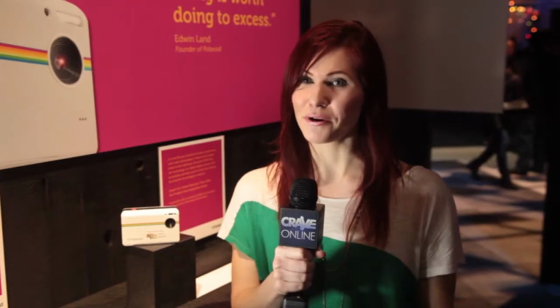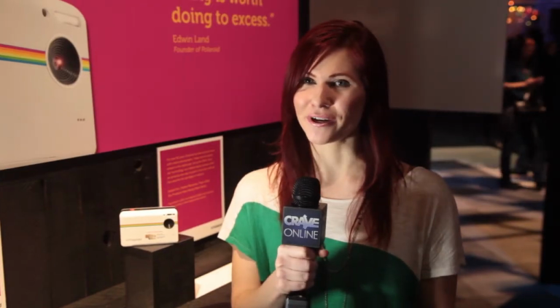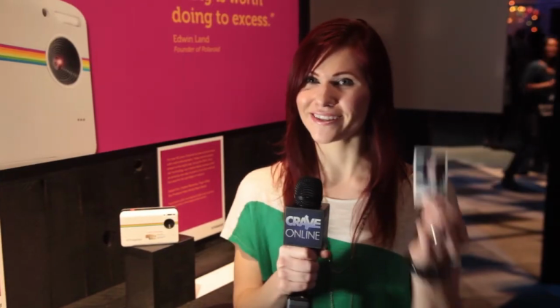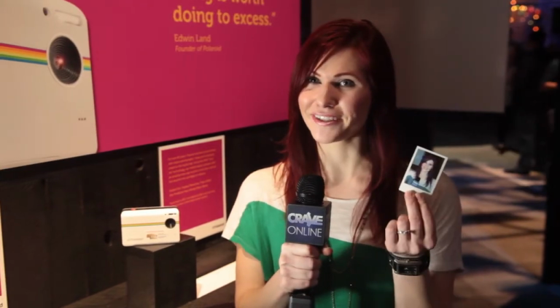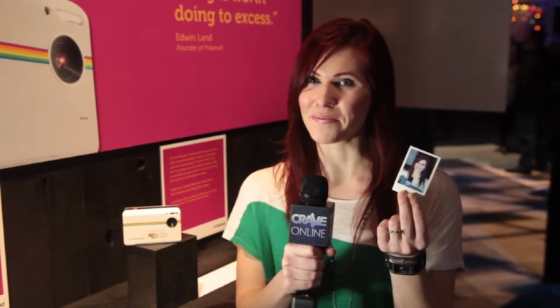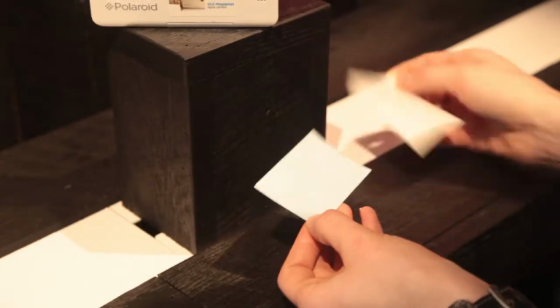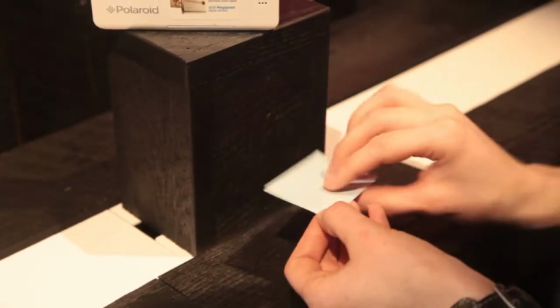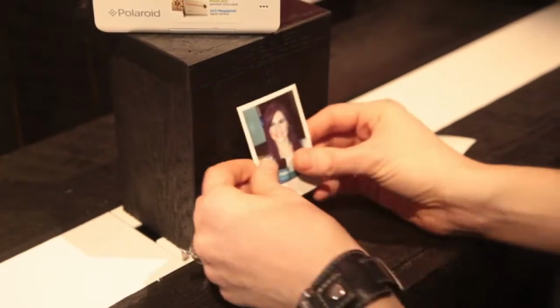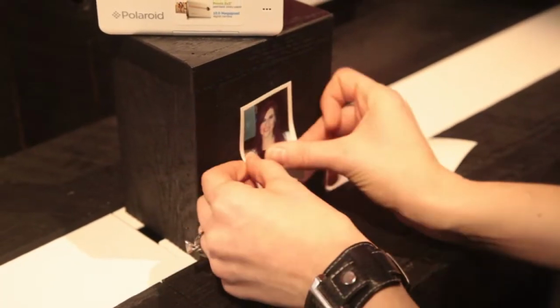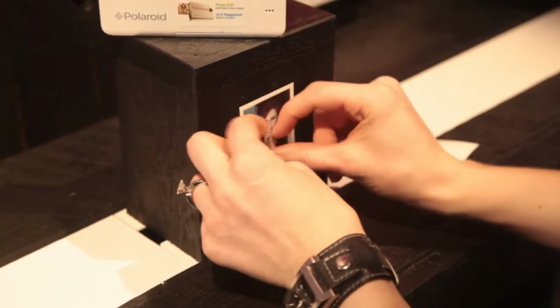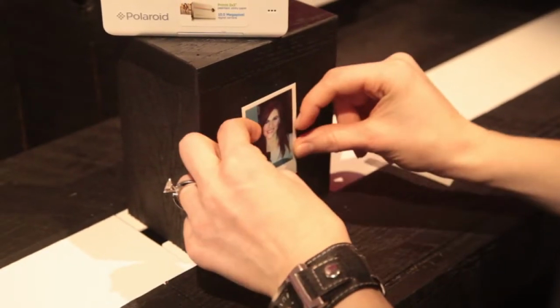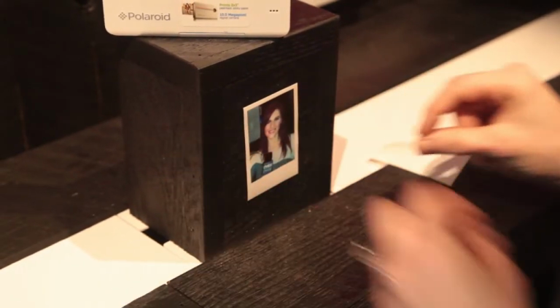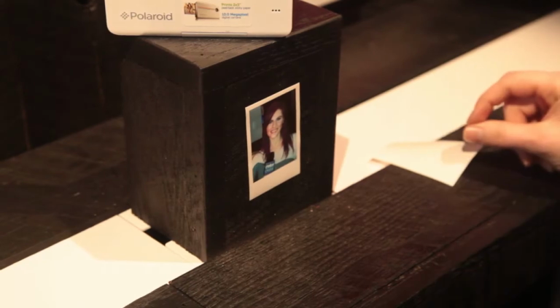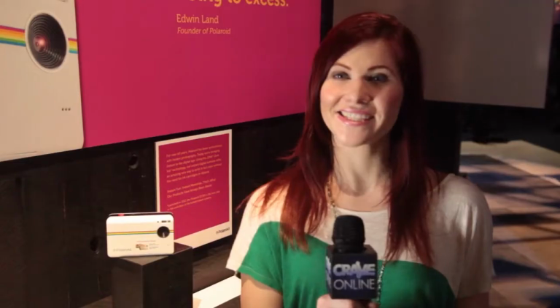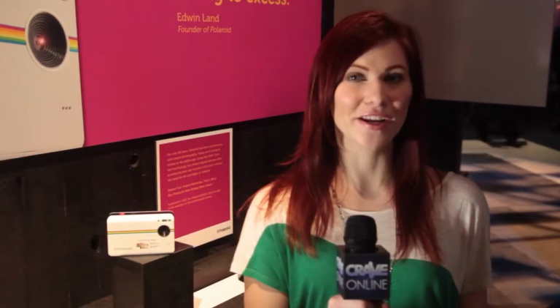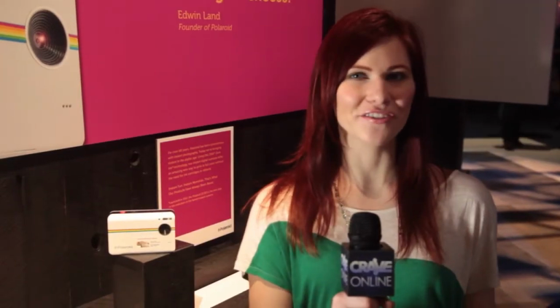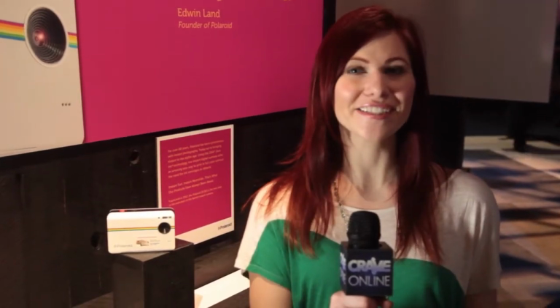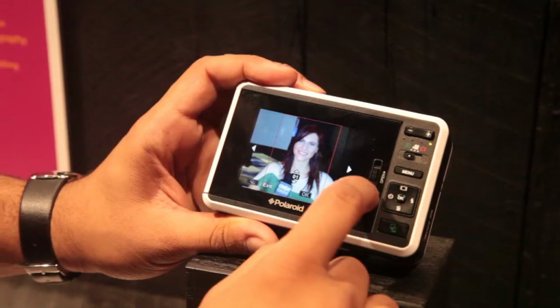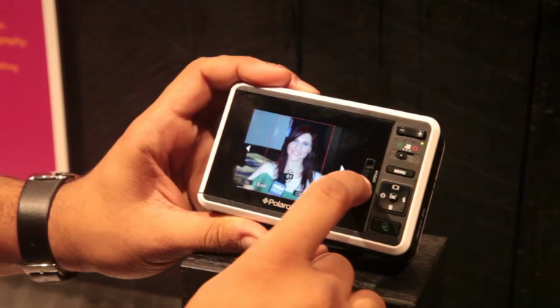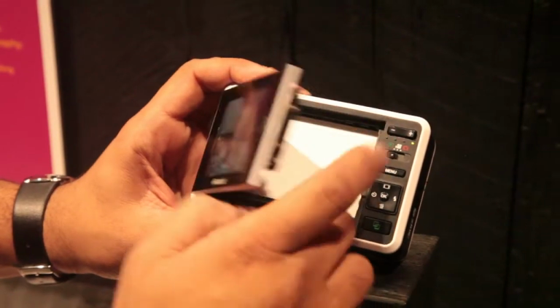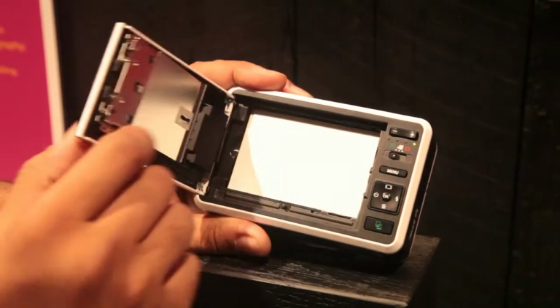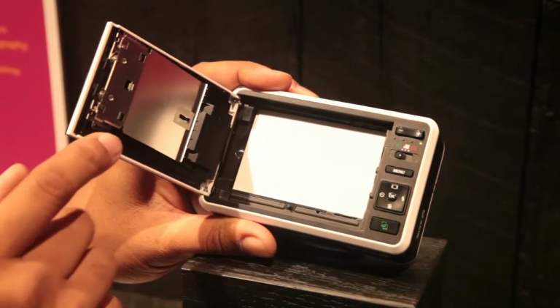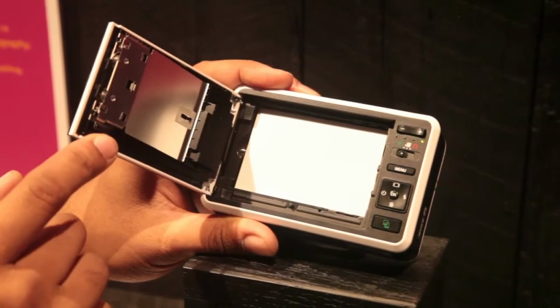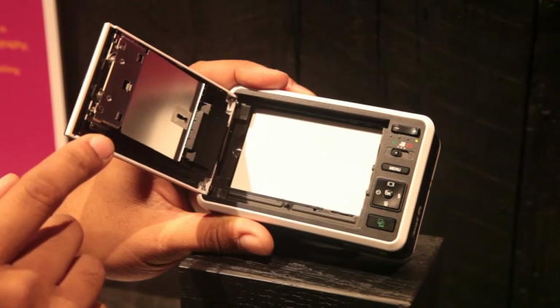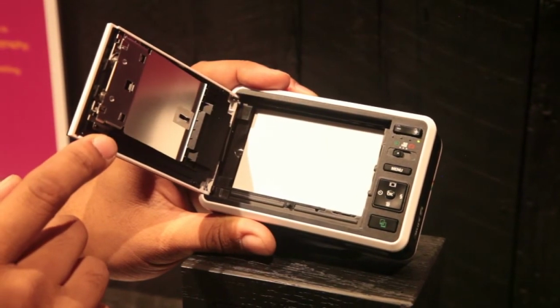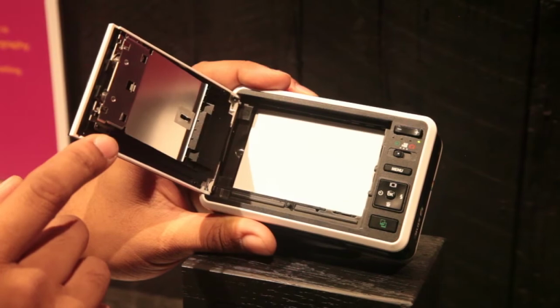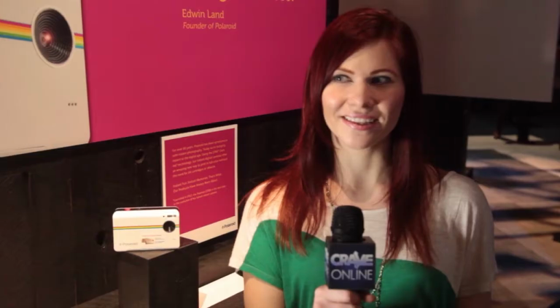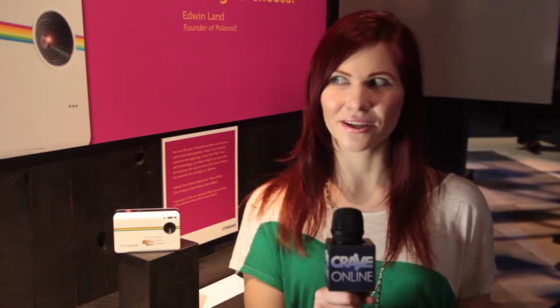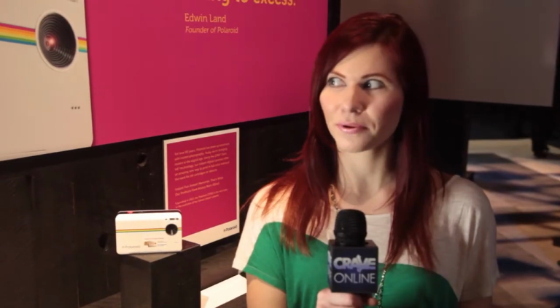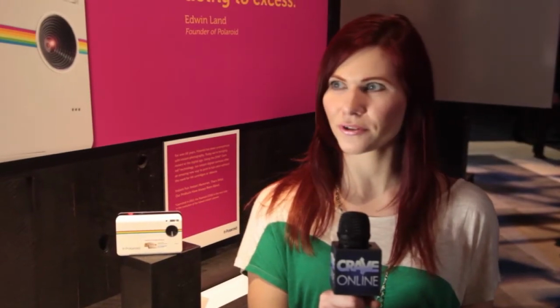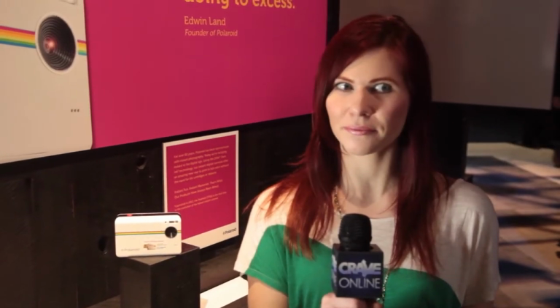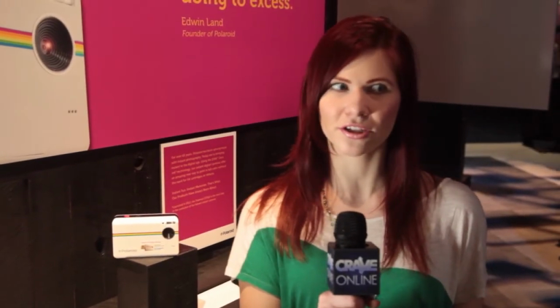Bonus points — it's inkless paper, dry to the touch. You peel off the back and you've got a sticker. The Z2300 retails for $179.99, and you don't even have to shake it. Like a Polaroid picture.